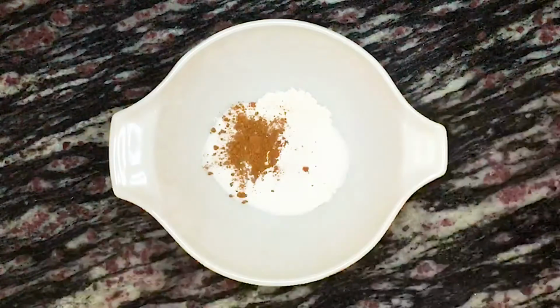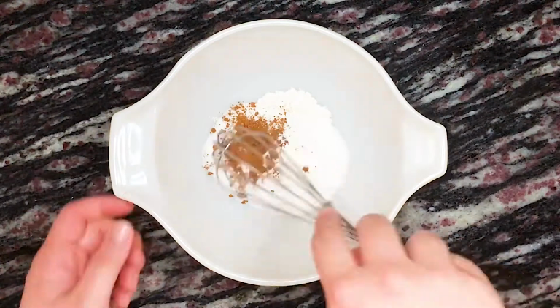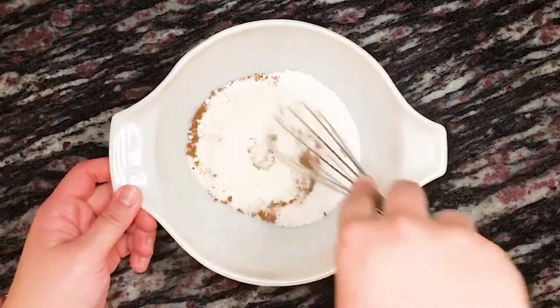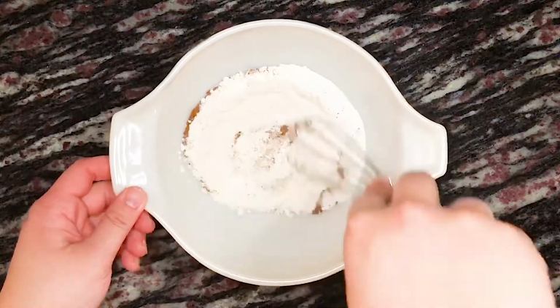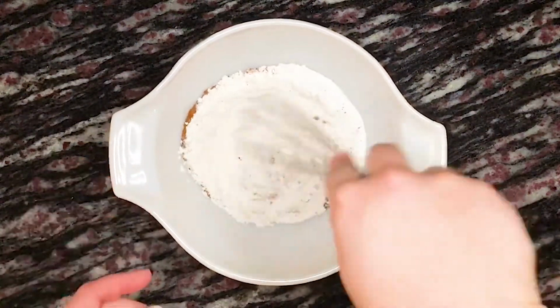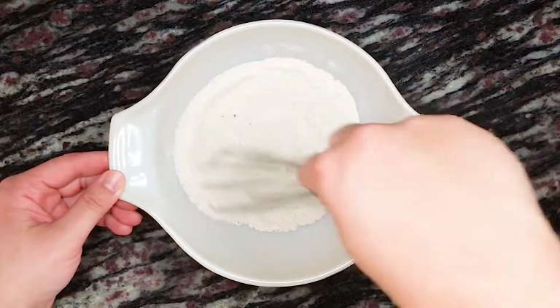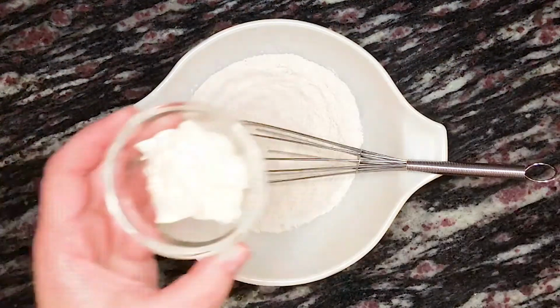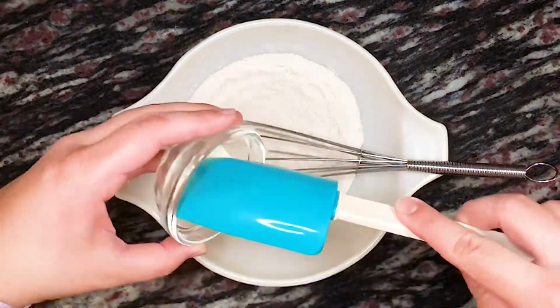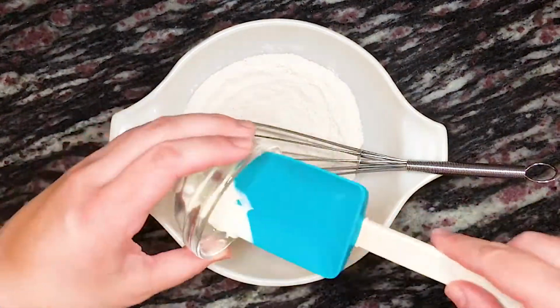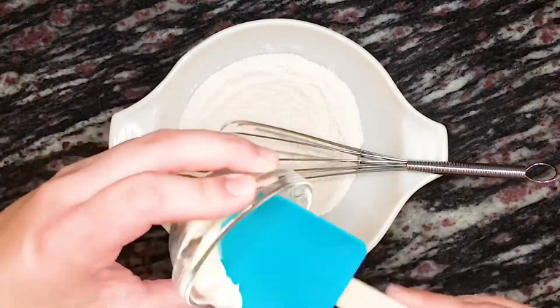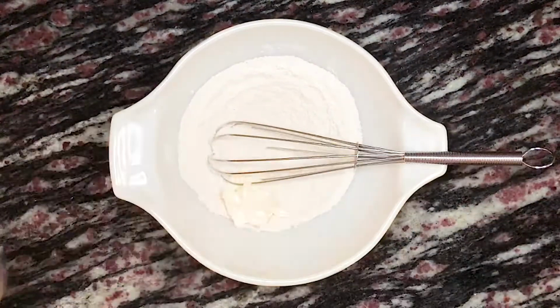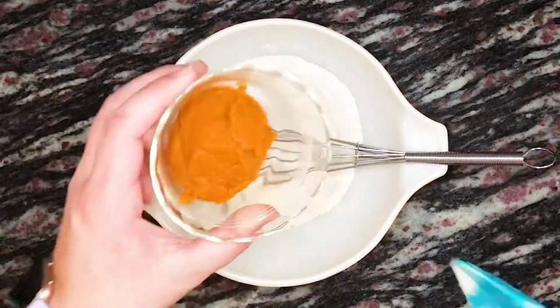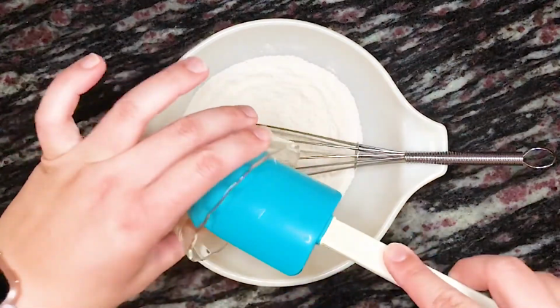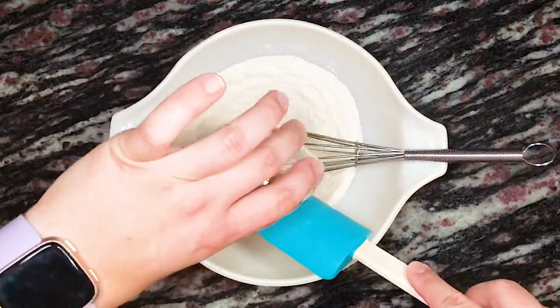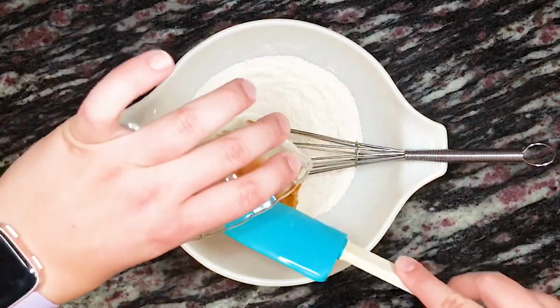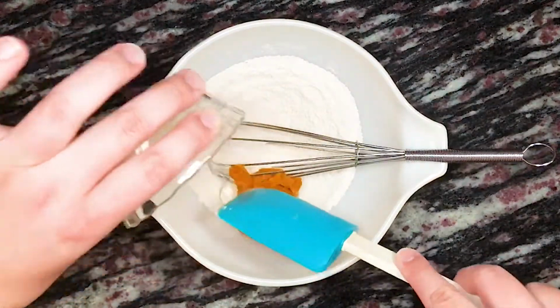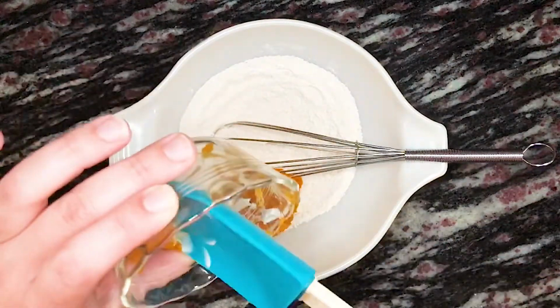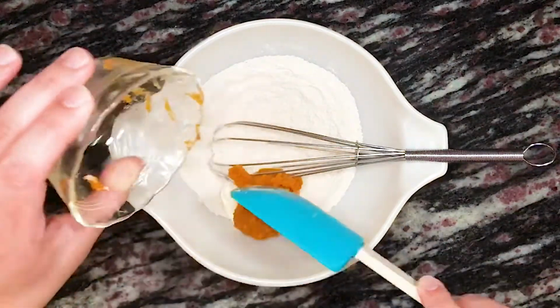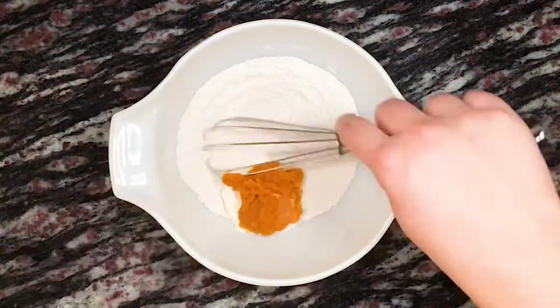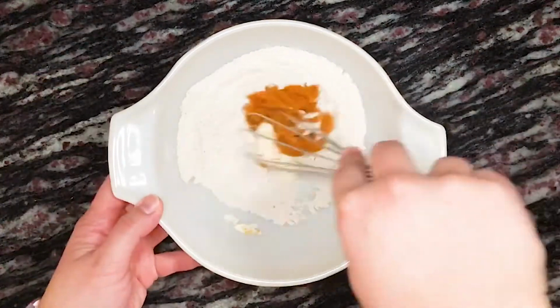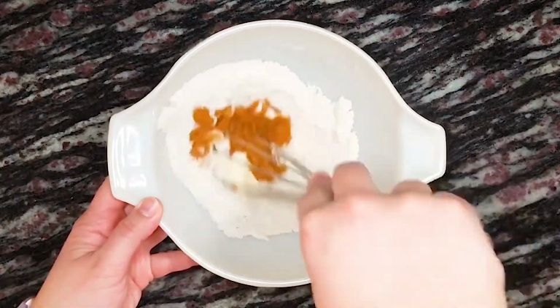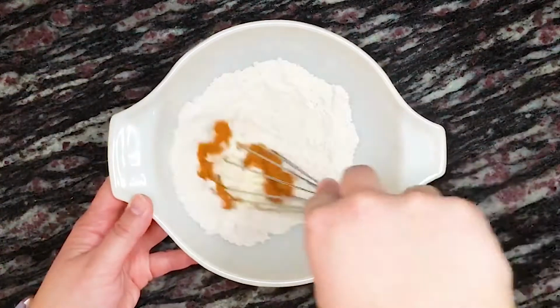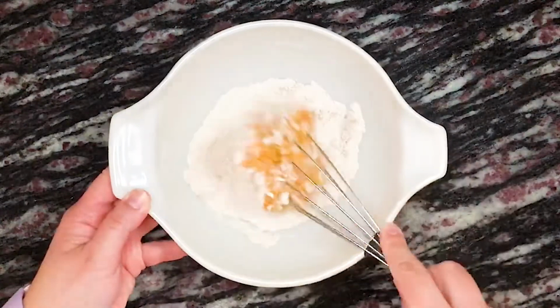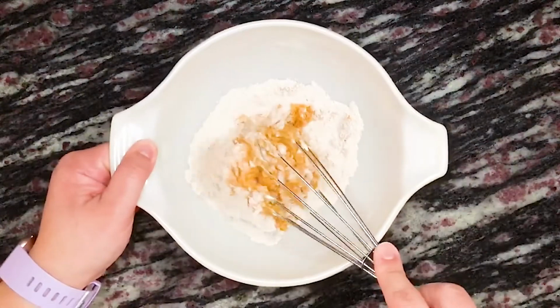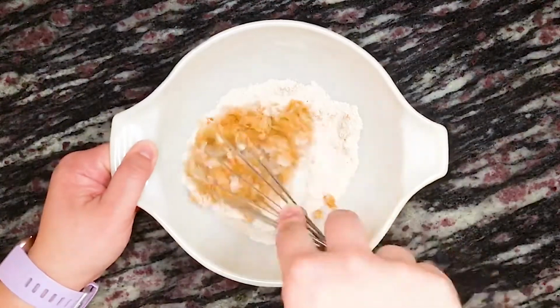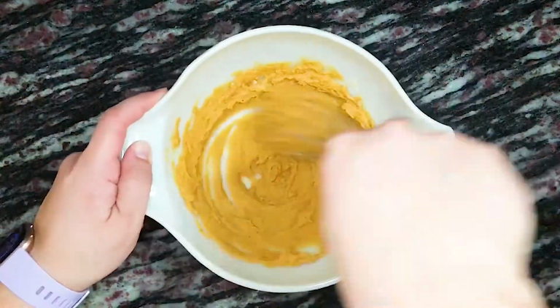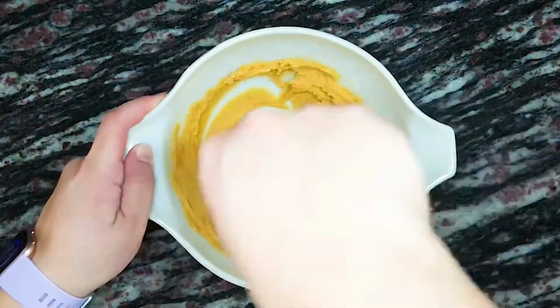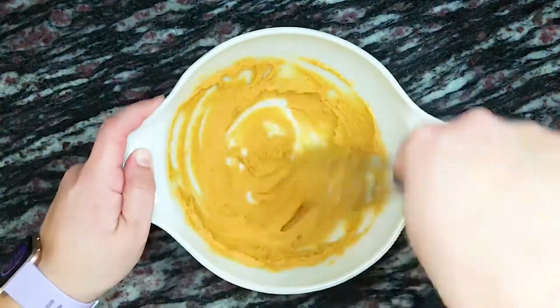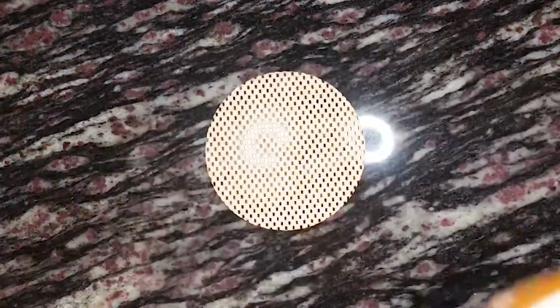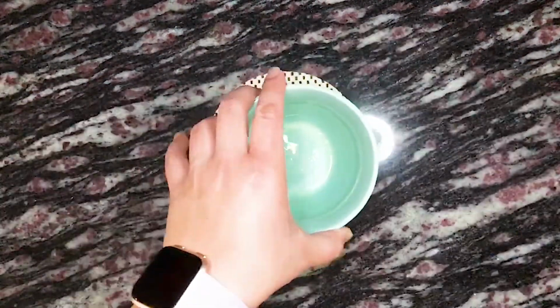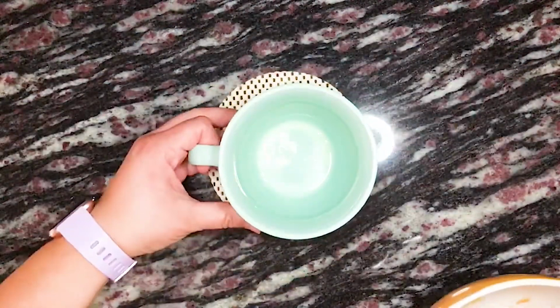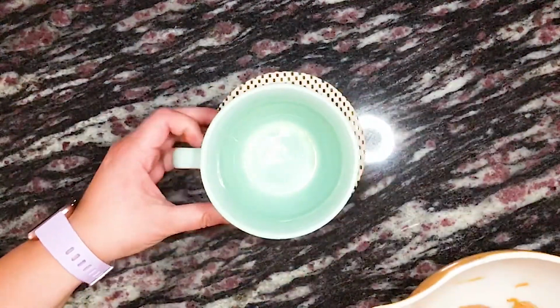We give that a quick whisk to combine everything, and then we add two tablespoons of mayonnaise and a quarter cup or about 56 grams of canned pumpkin puree. Once that's all mixed together, we add the batter to a microwave-safe 12 to 16 ounce mug that's been sprayed with non-stick cooking spray.